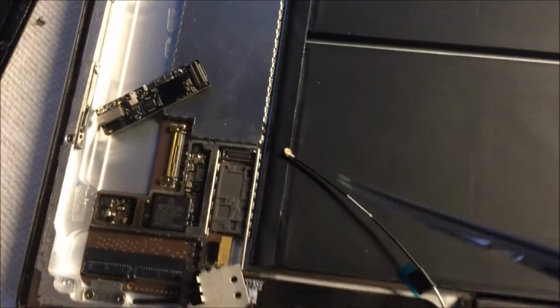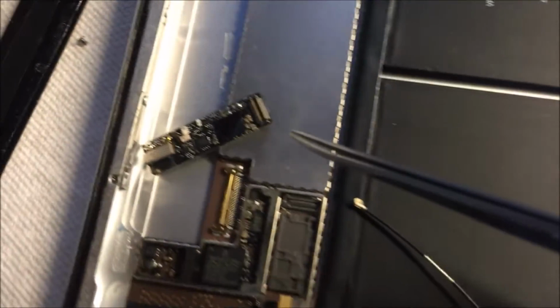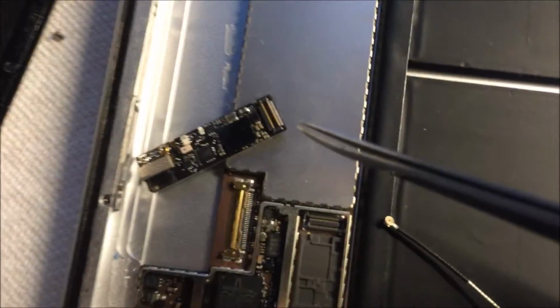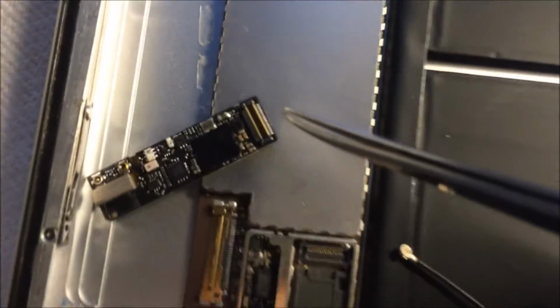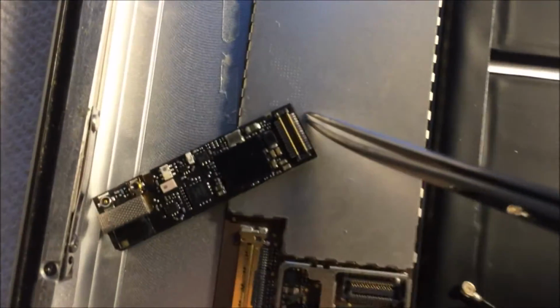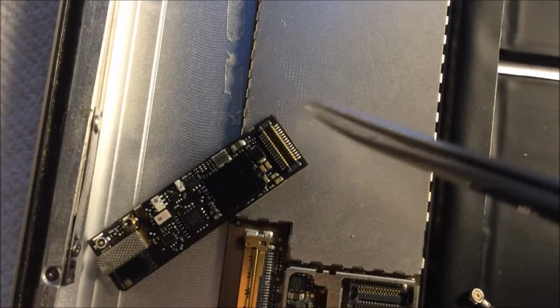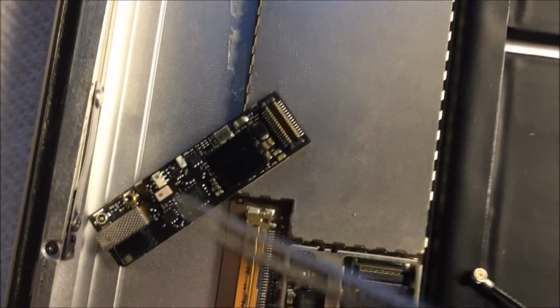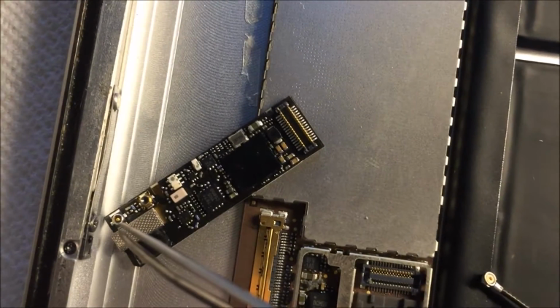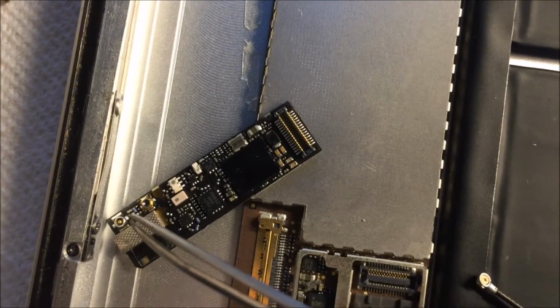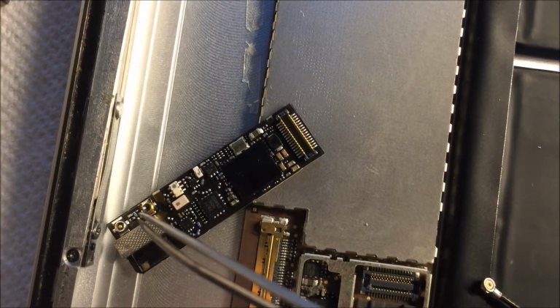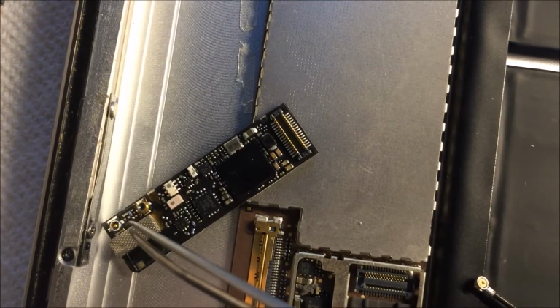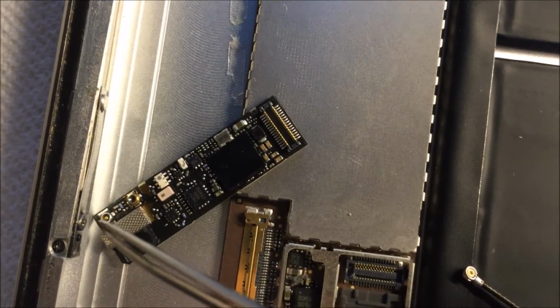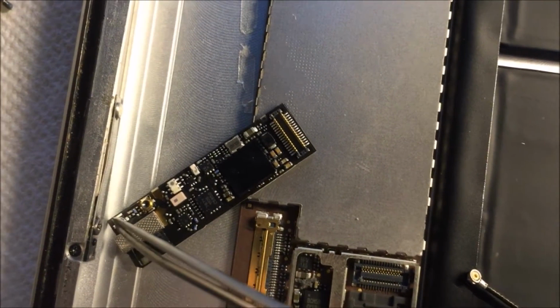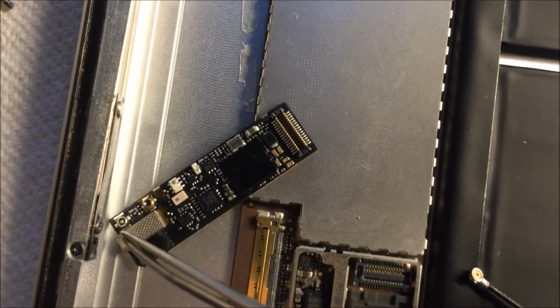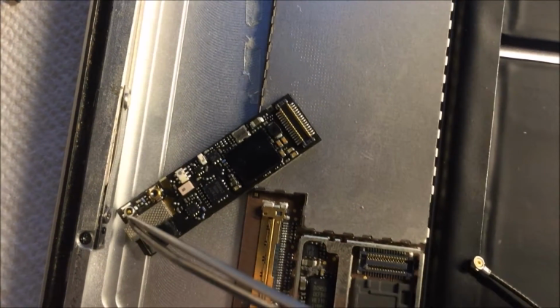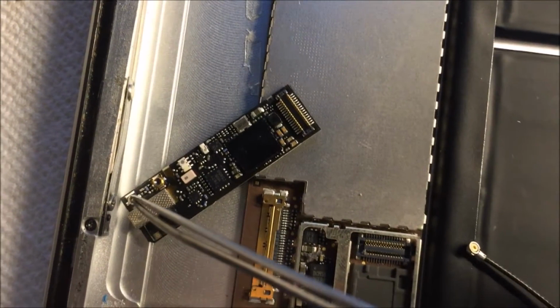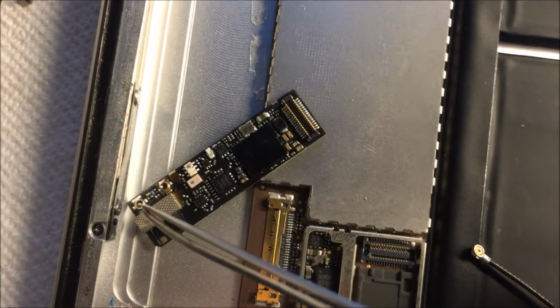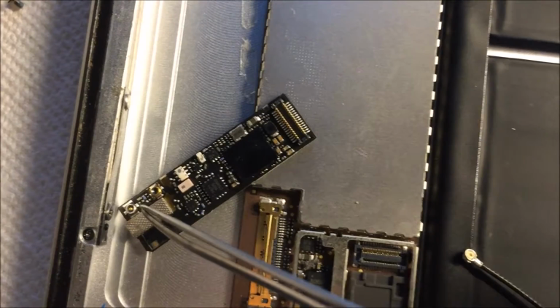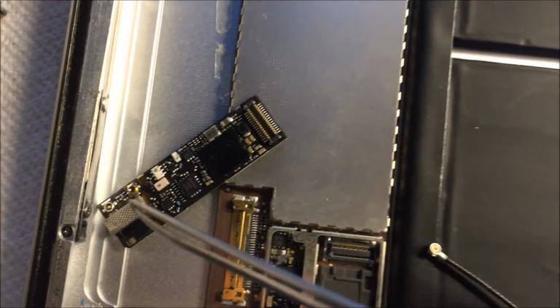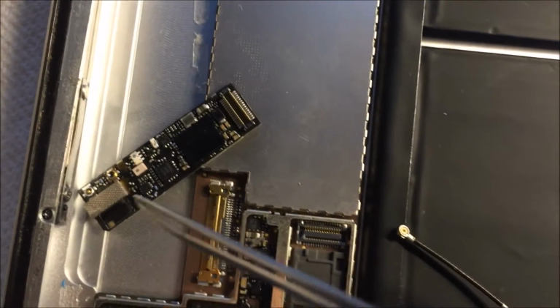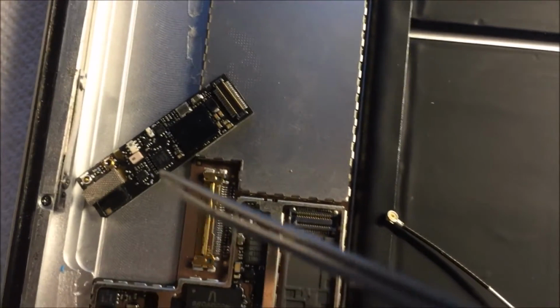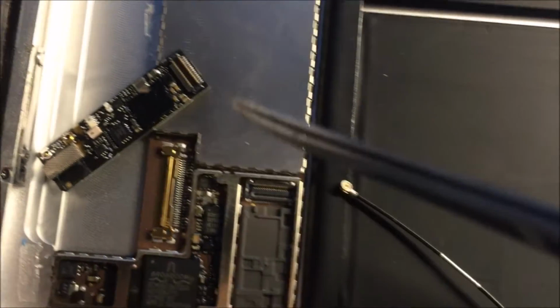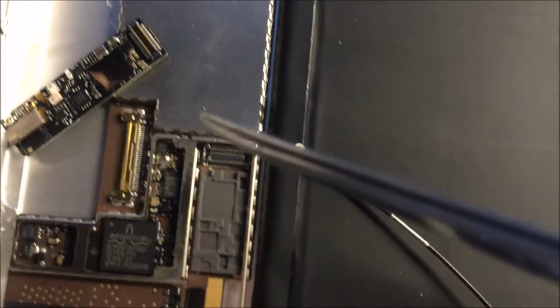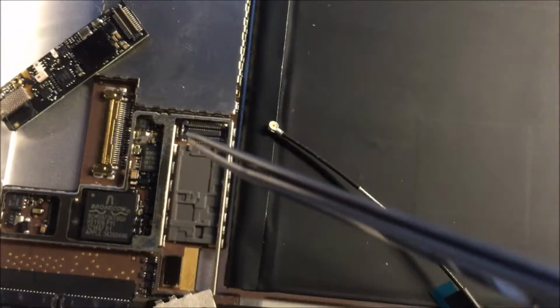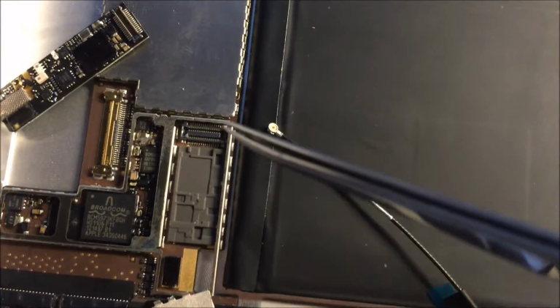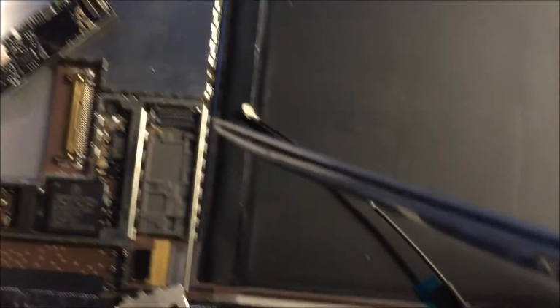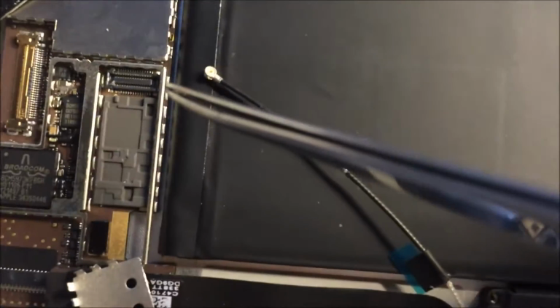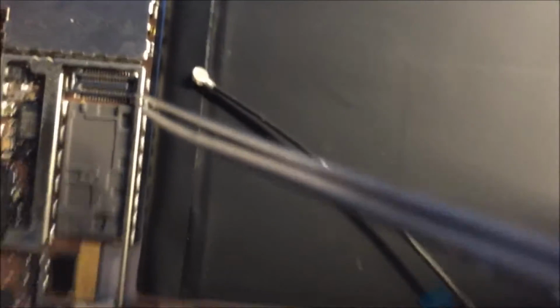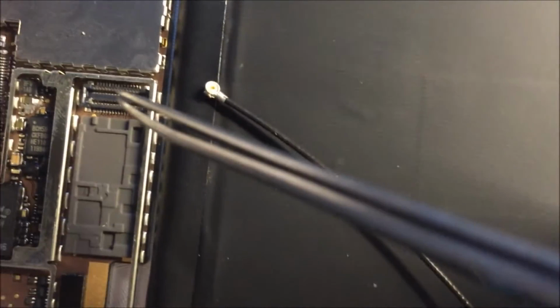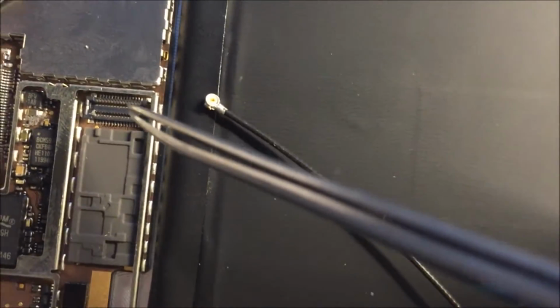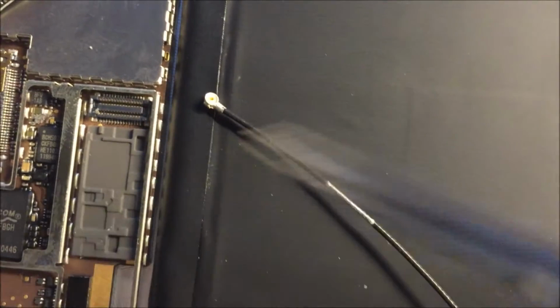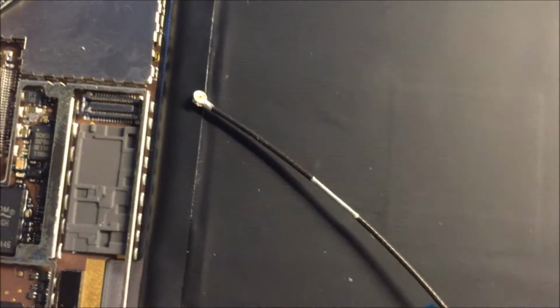Attach it to the board right here — this first connector here. From there you can flip it over and attach it to the pins, which we're going to do now.